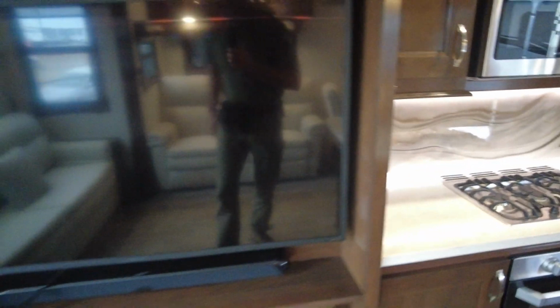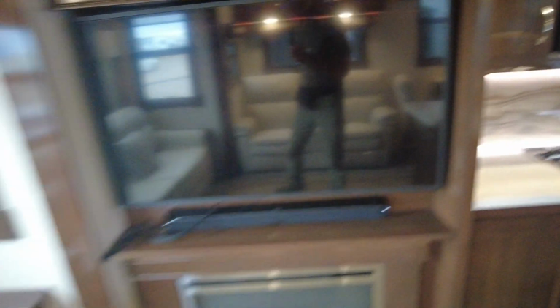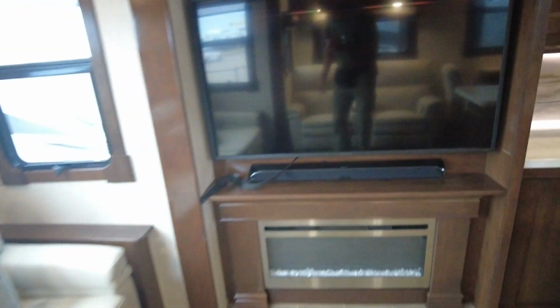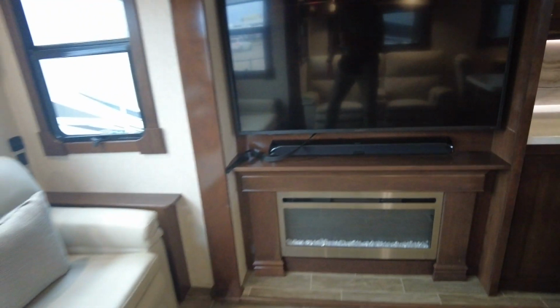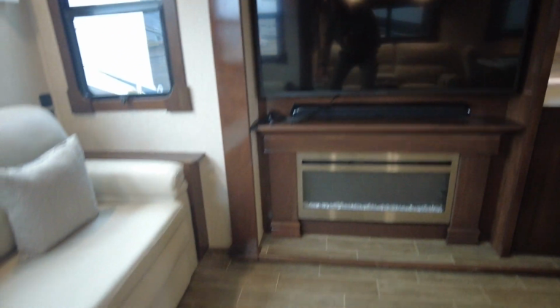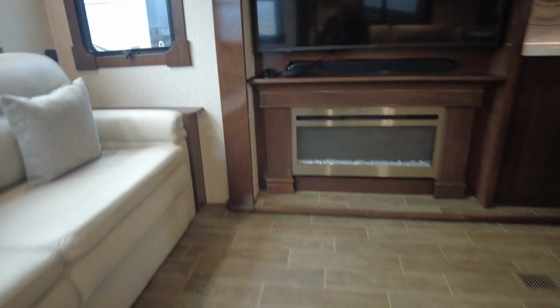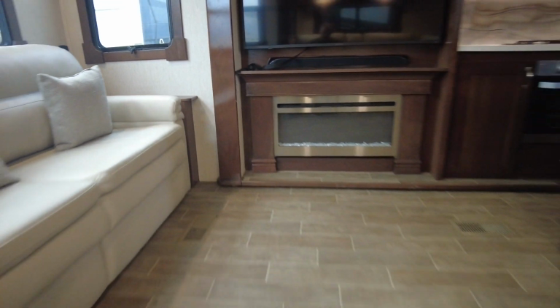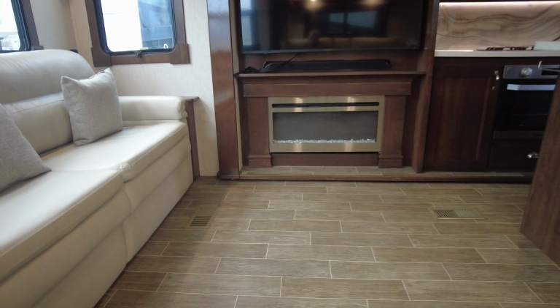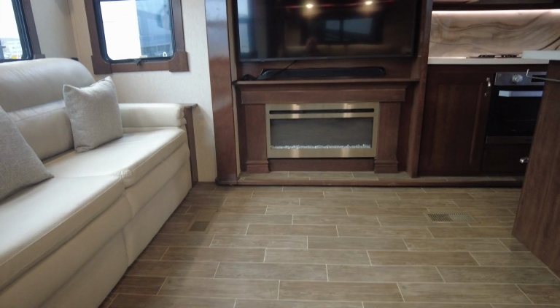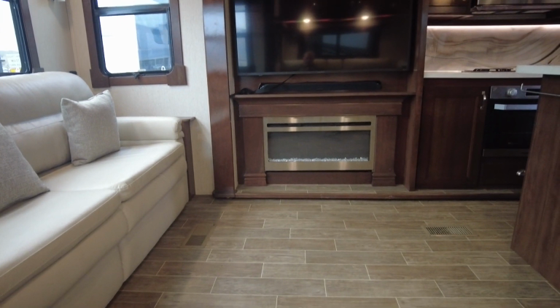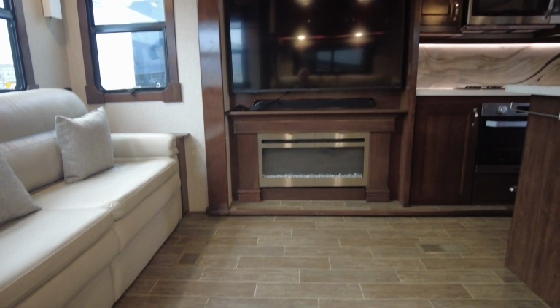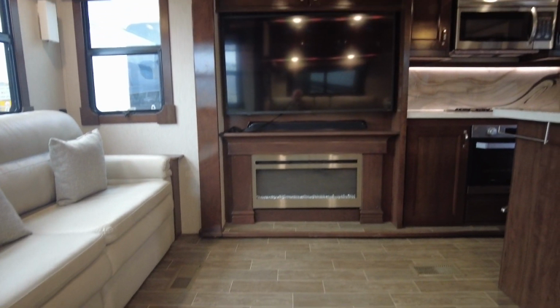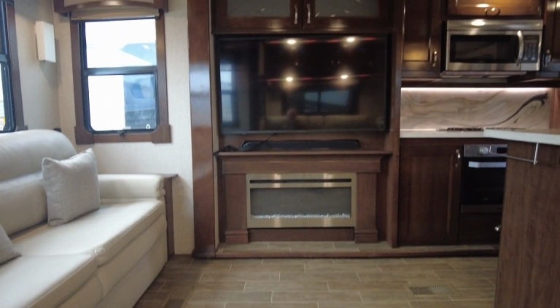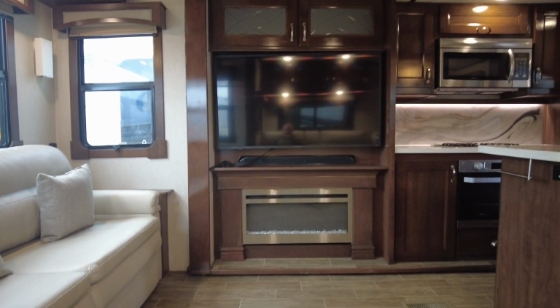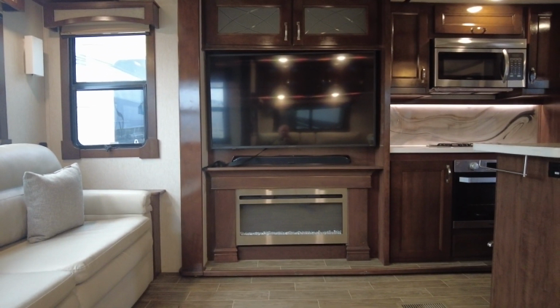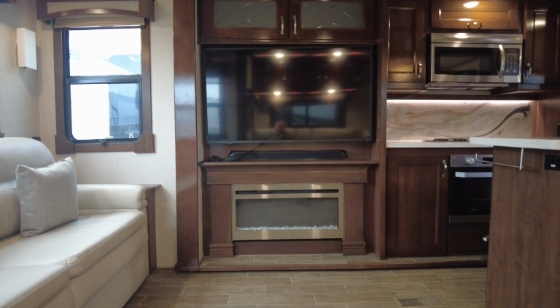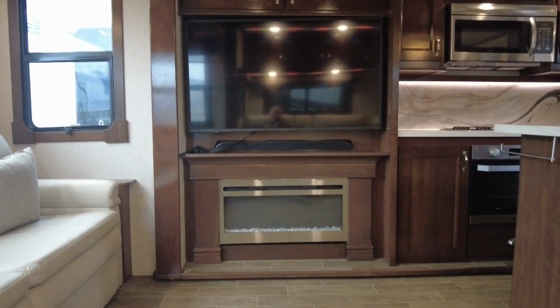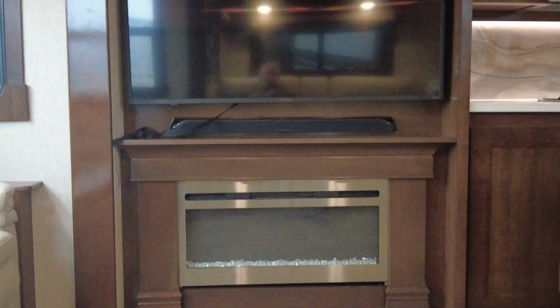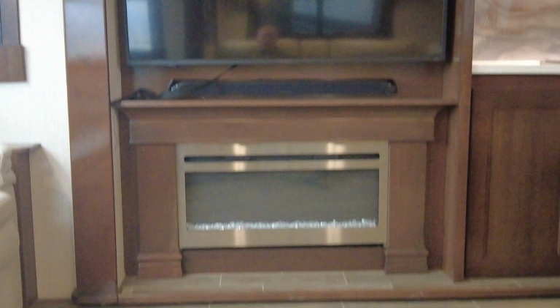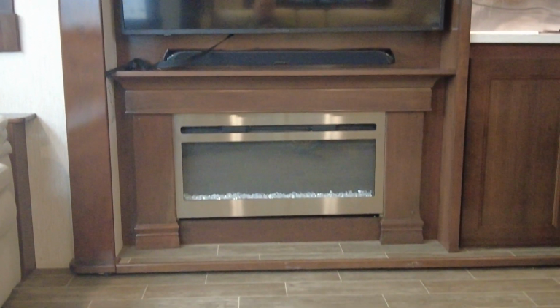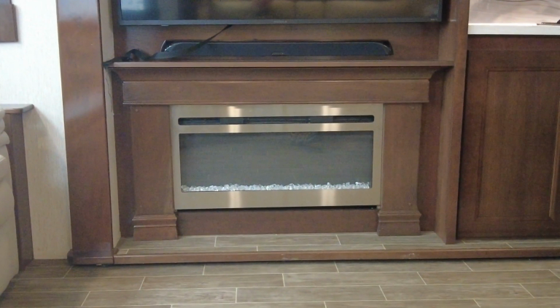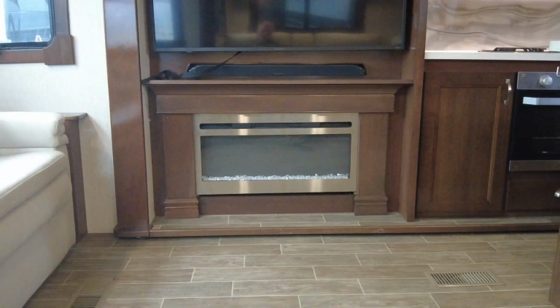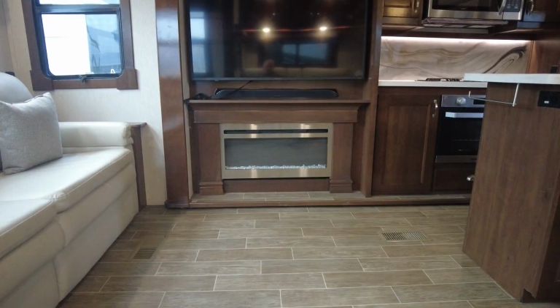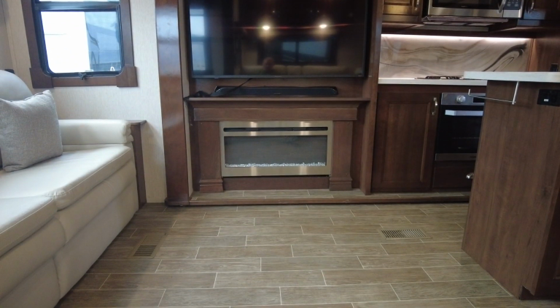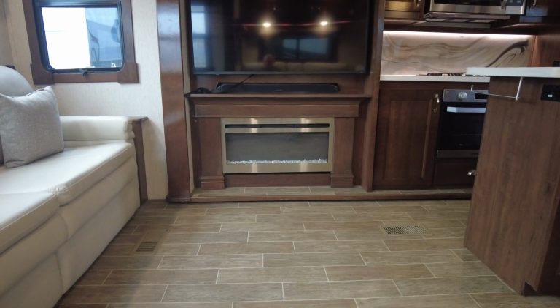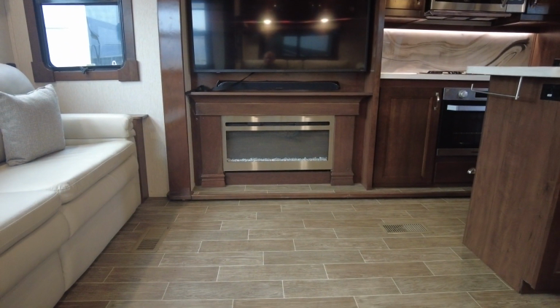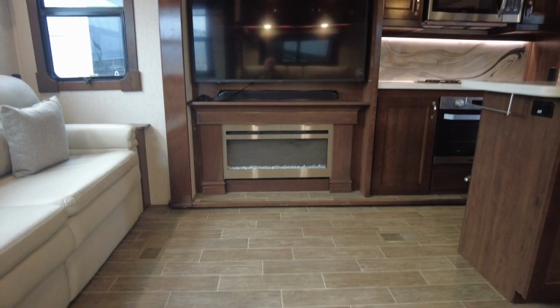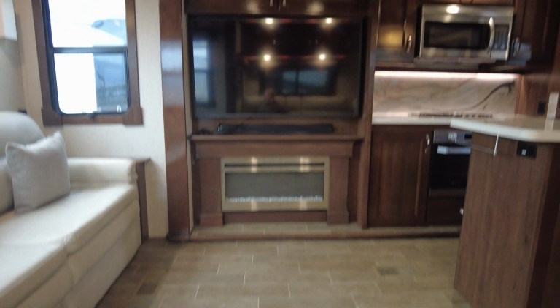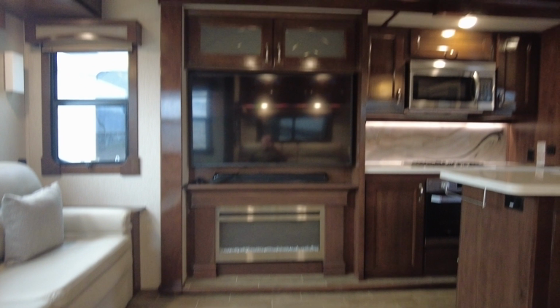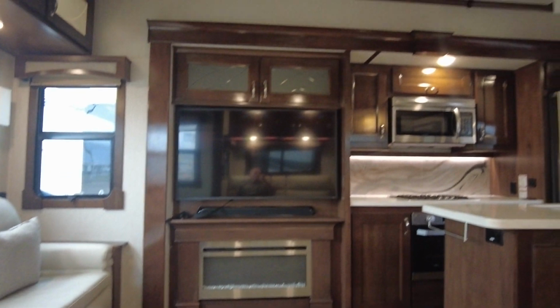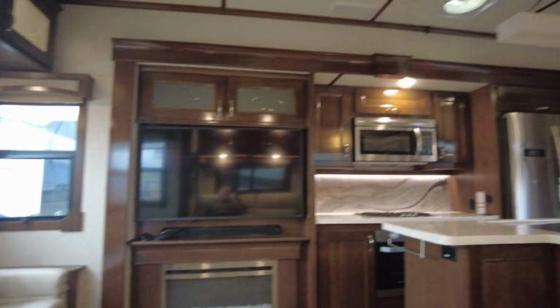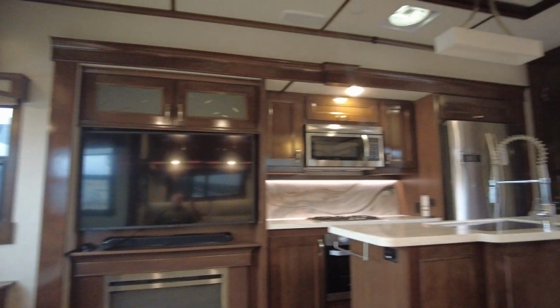Here's your view from the recliners. That fireplace of course is a functional space heater. Just really well done.